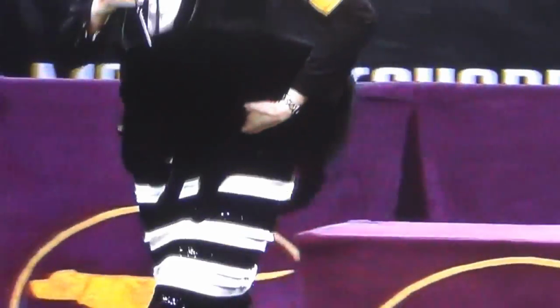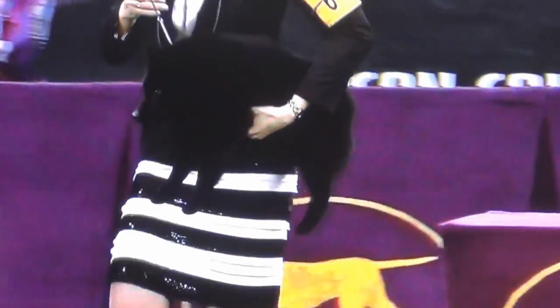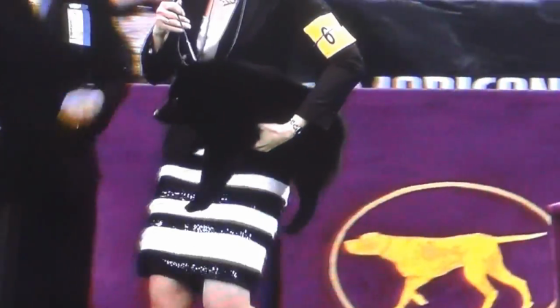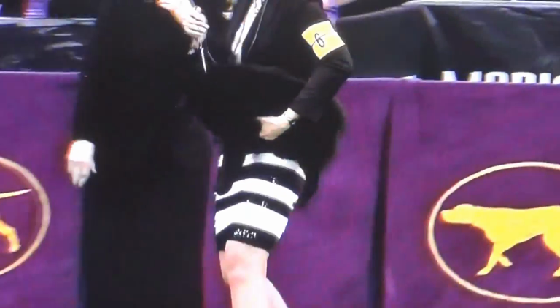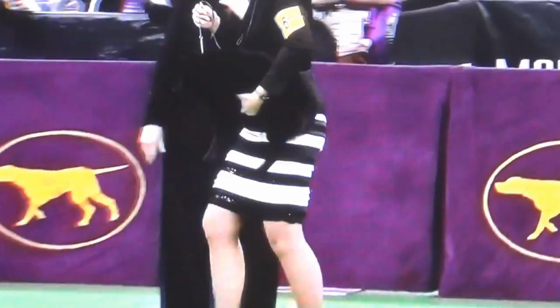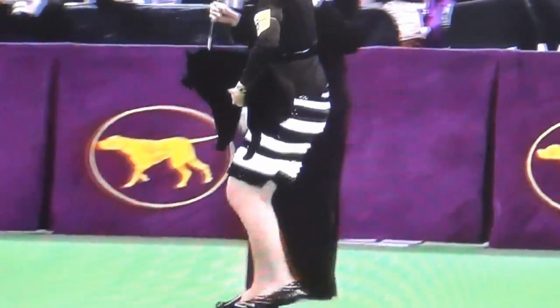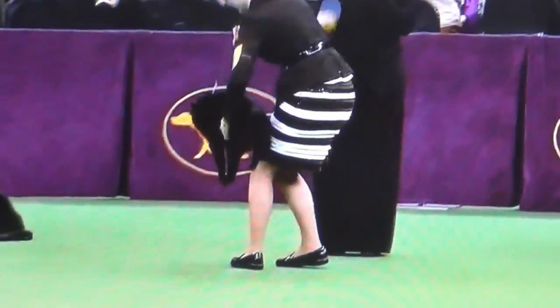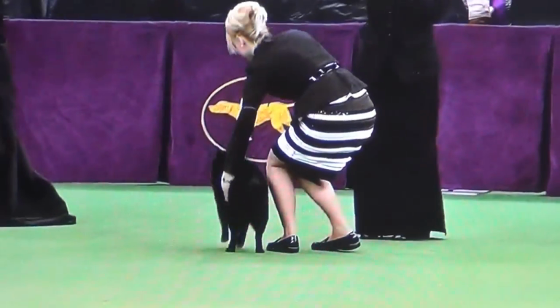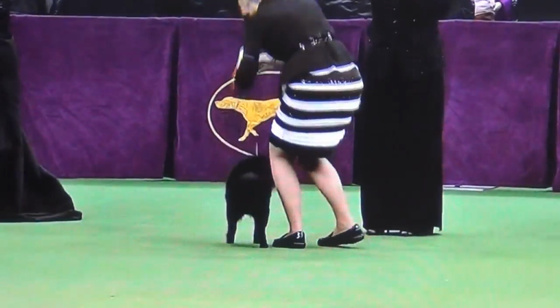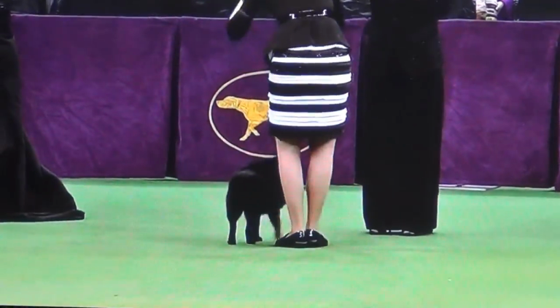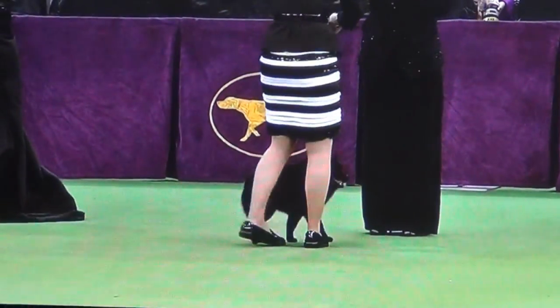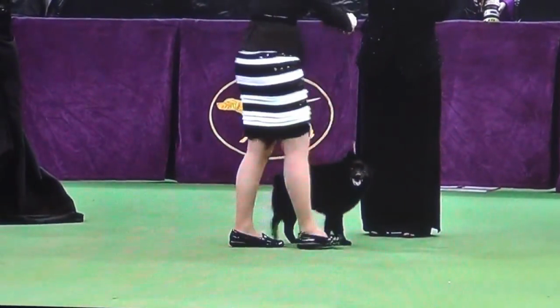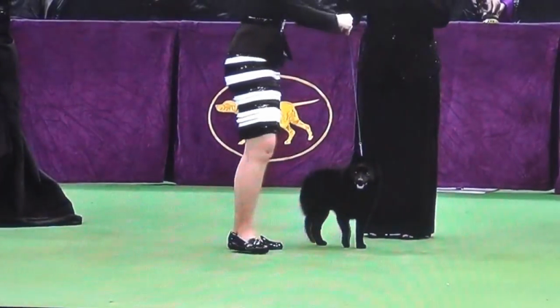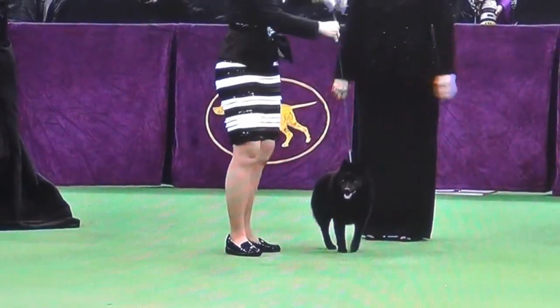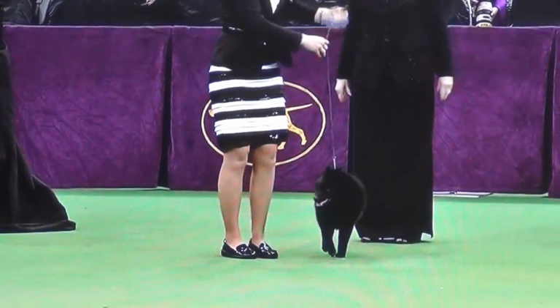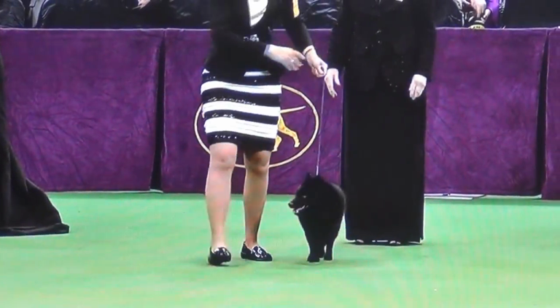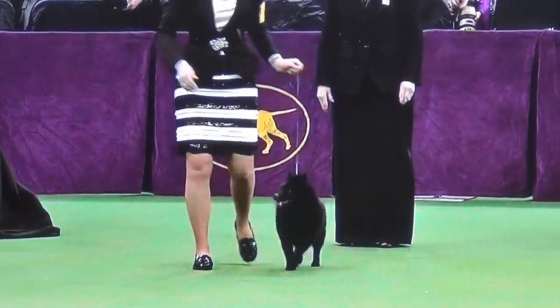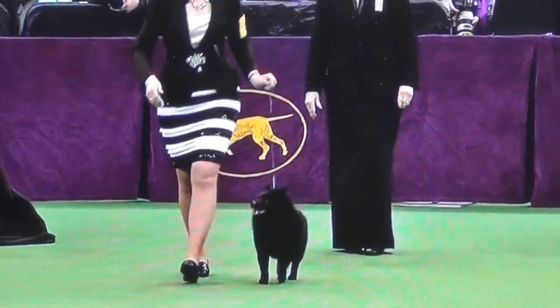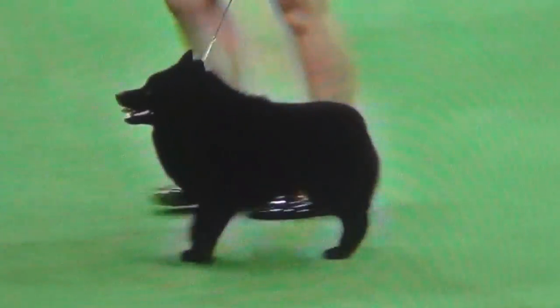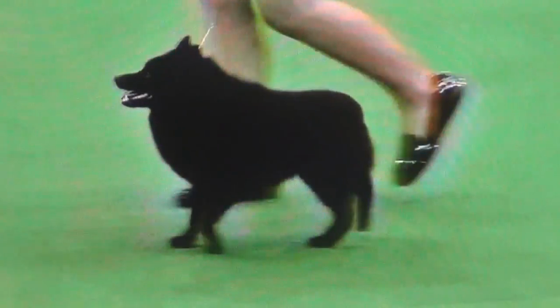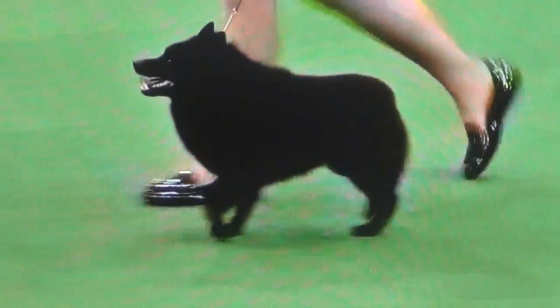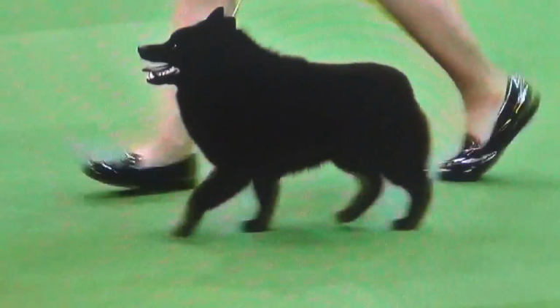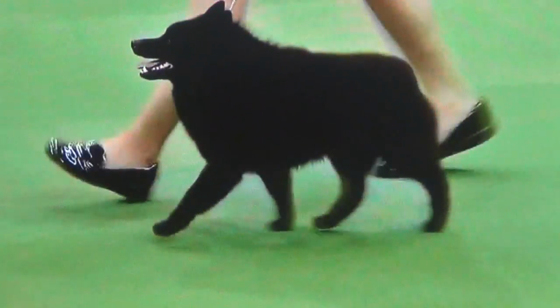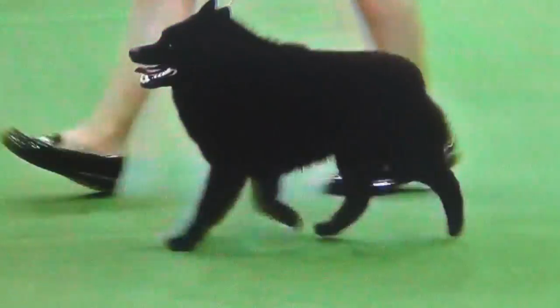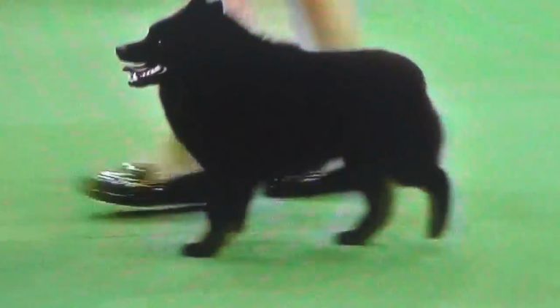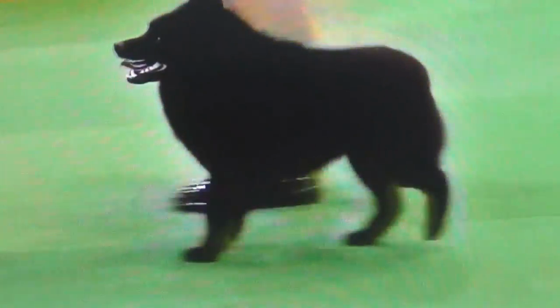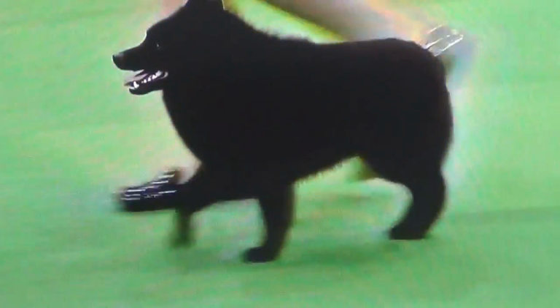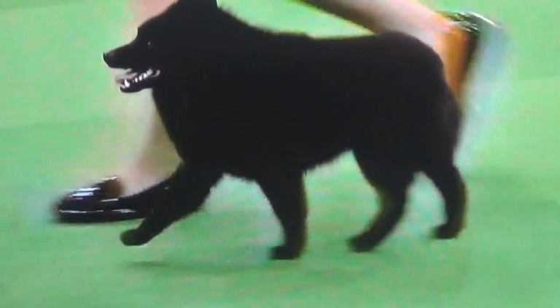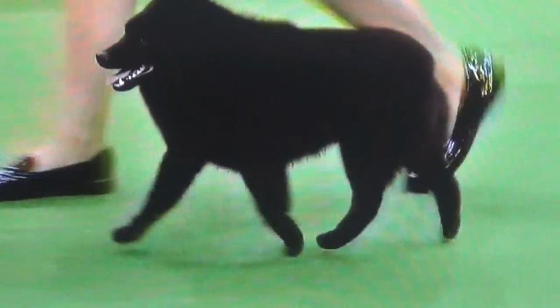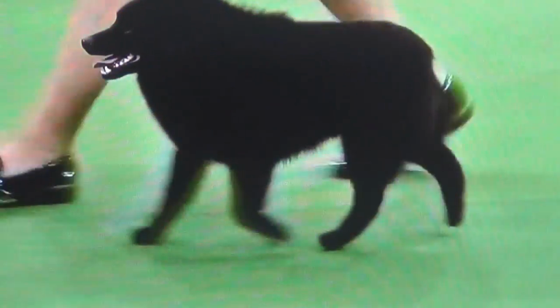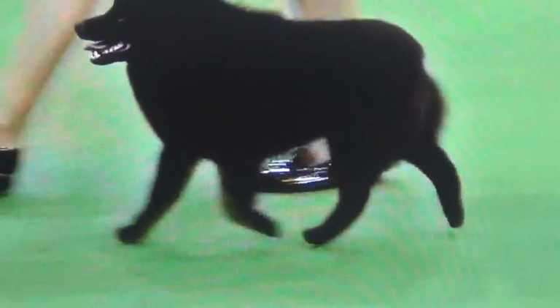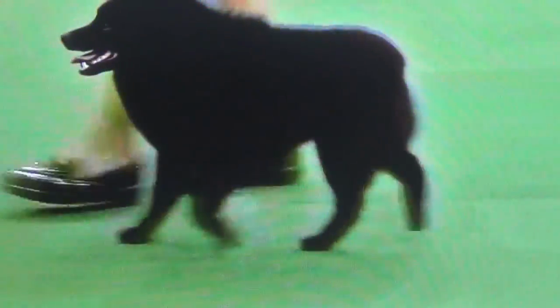This is Schipperke, number six. Known as the canal boat dog, they were used as guards and watchdogs, runners on canal boats, and for pre-hand work in Belgium.